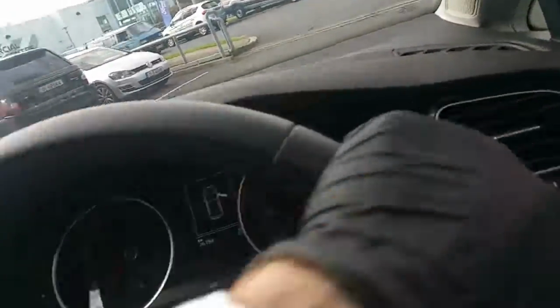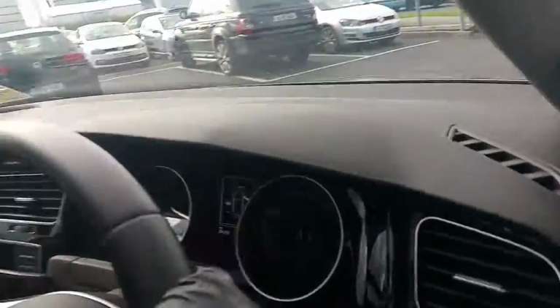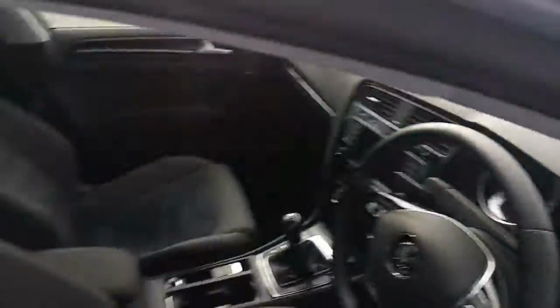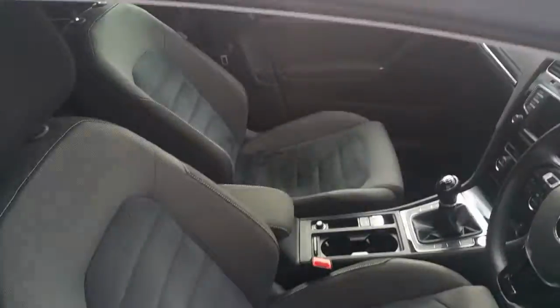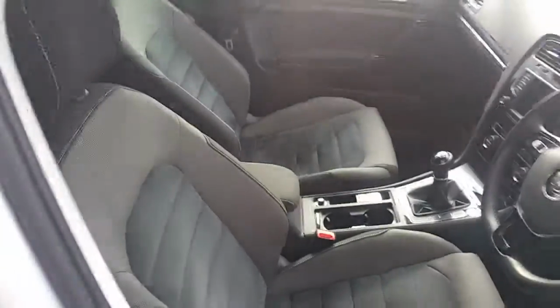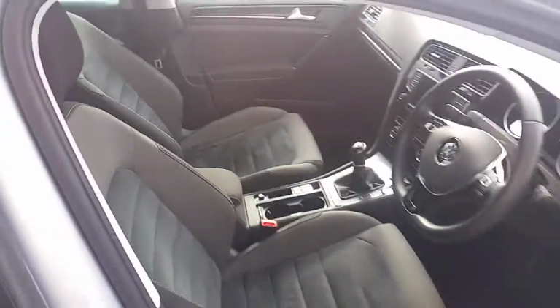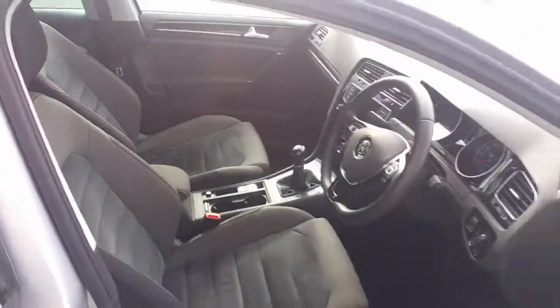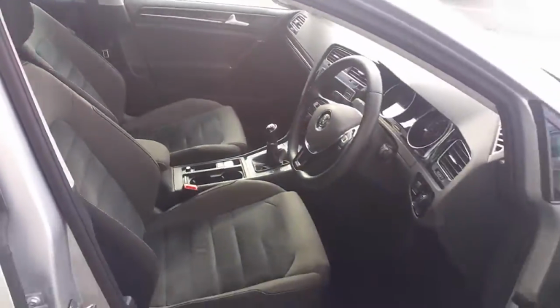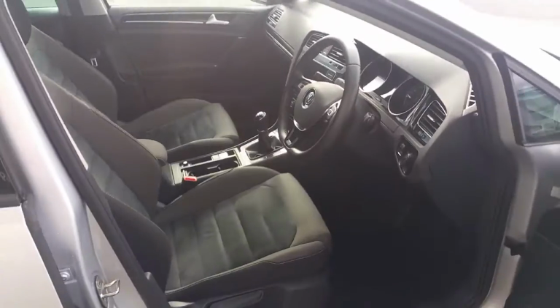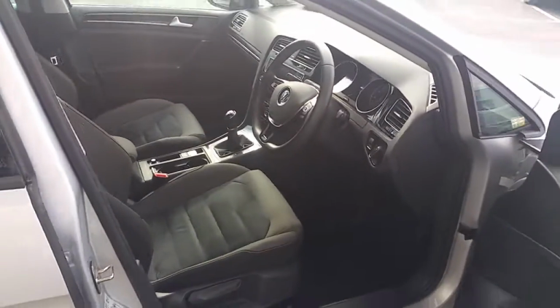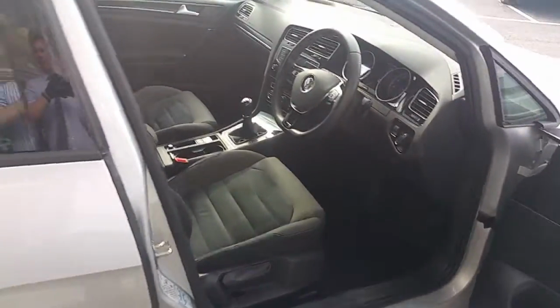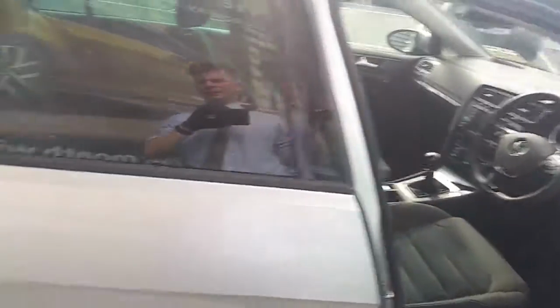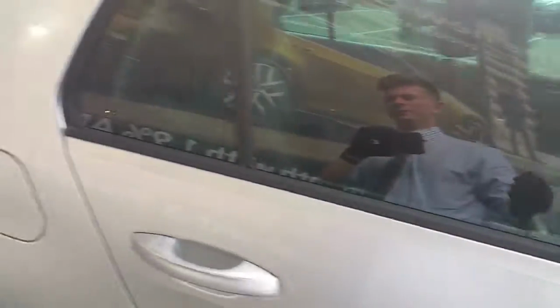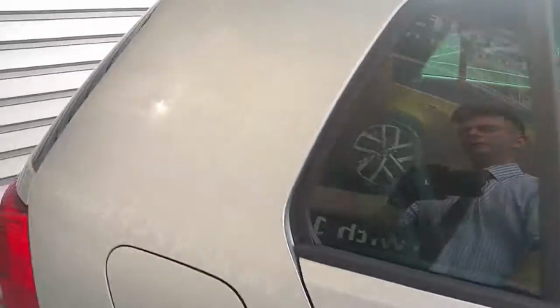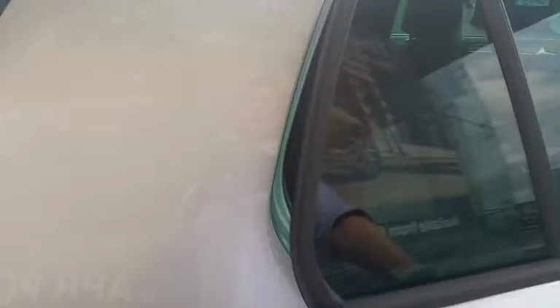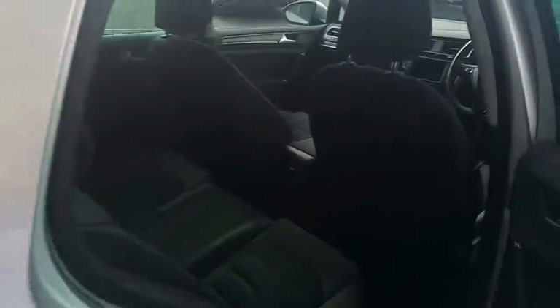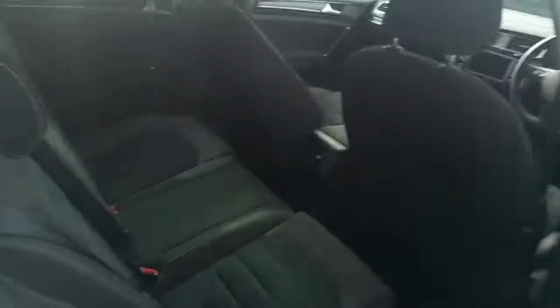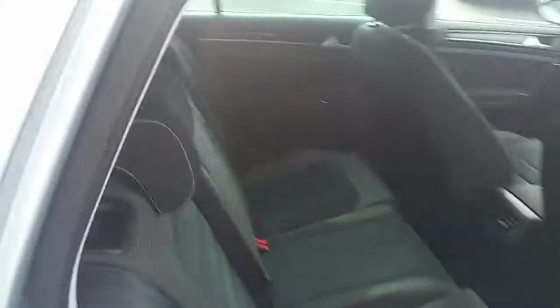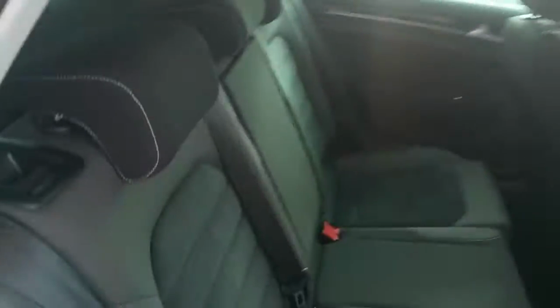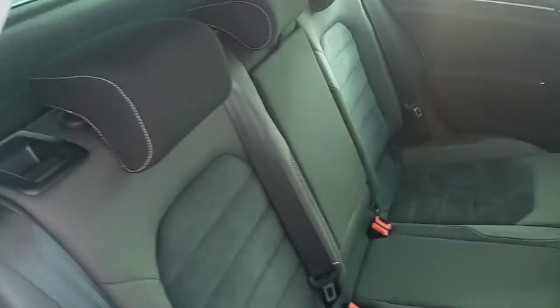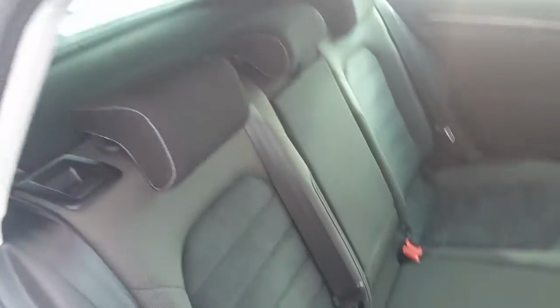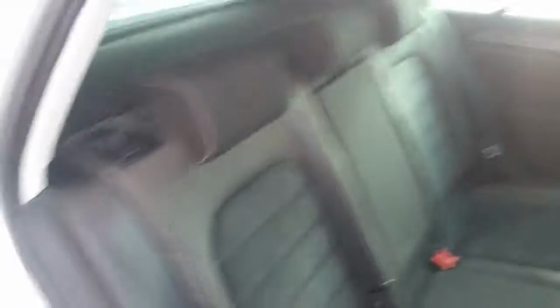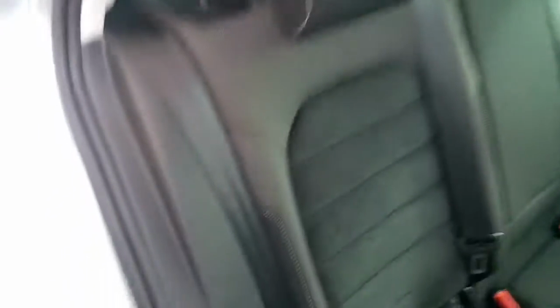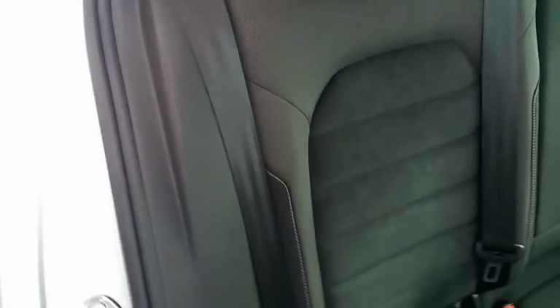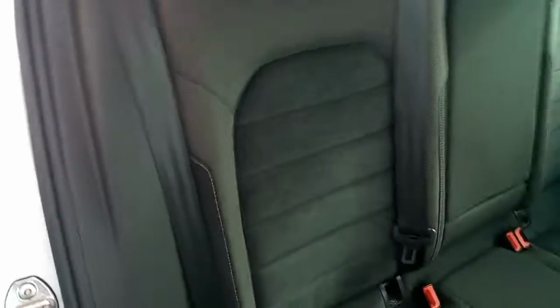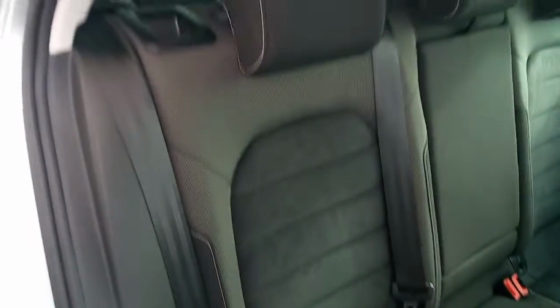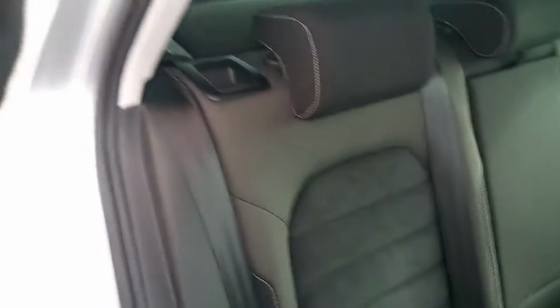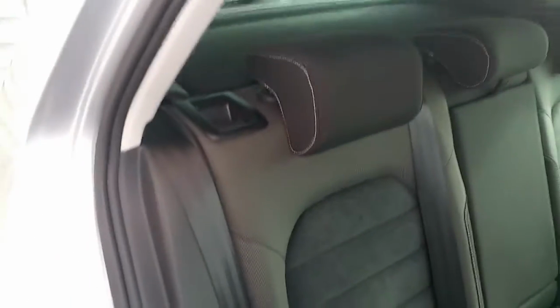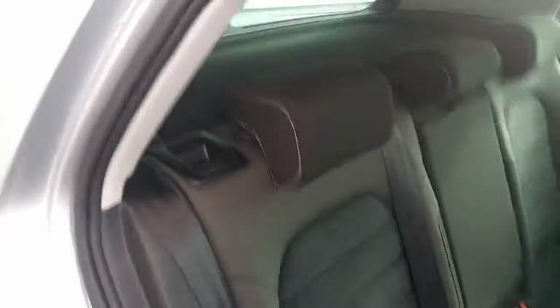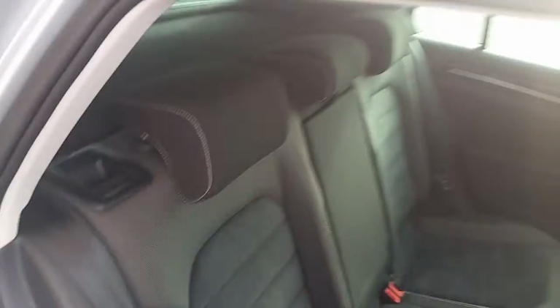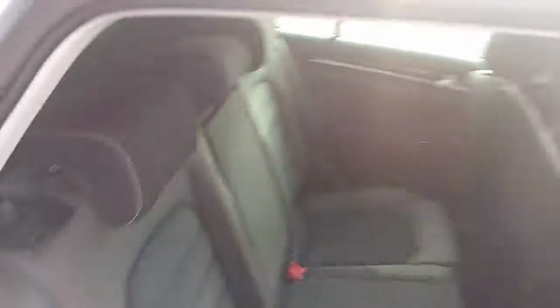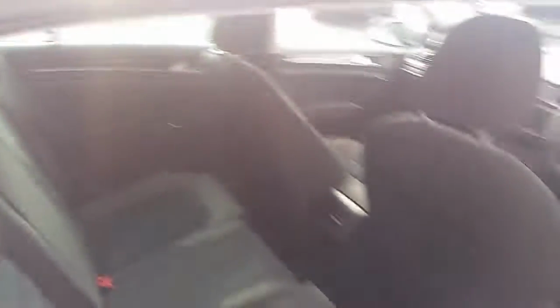Also in the rear of the car there's a retractable armrest in the center seat, and there are isofix anchors in the seats behind the driver and passenger seat.